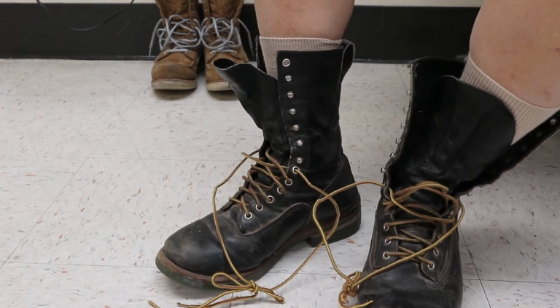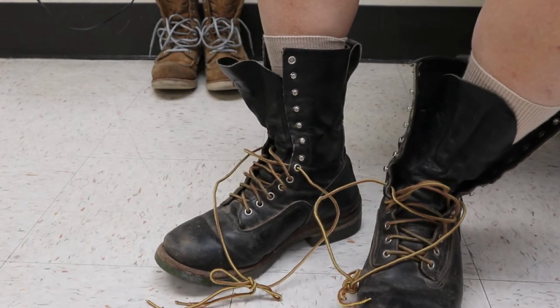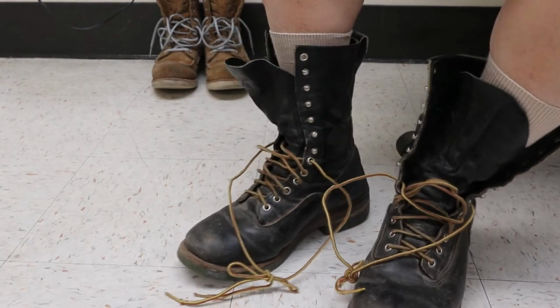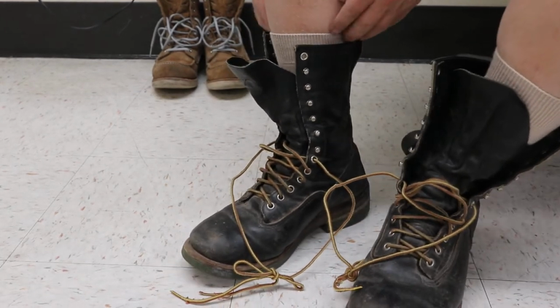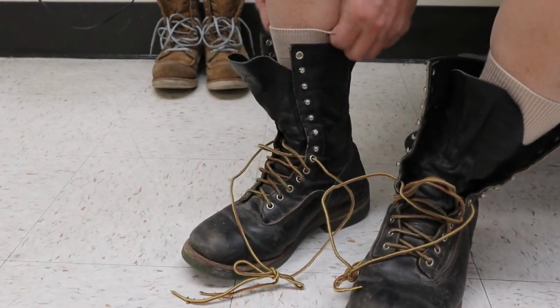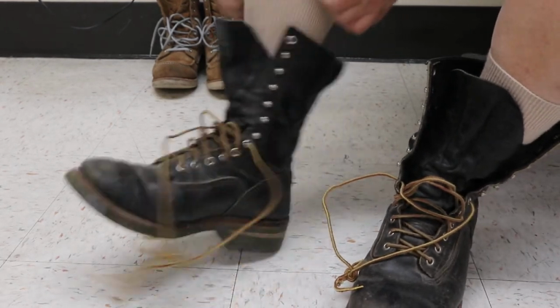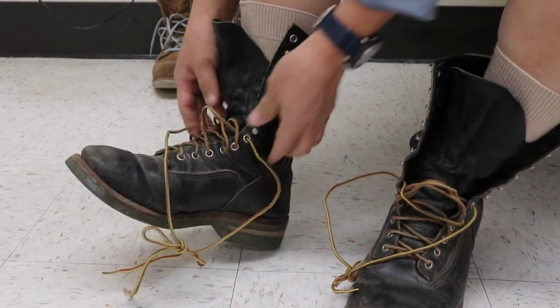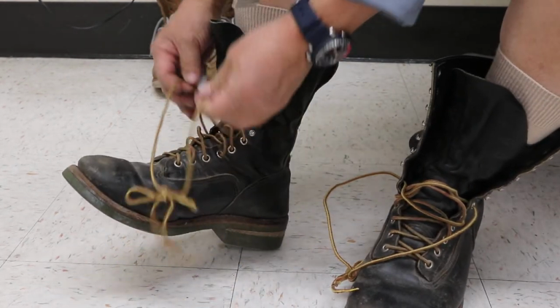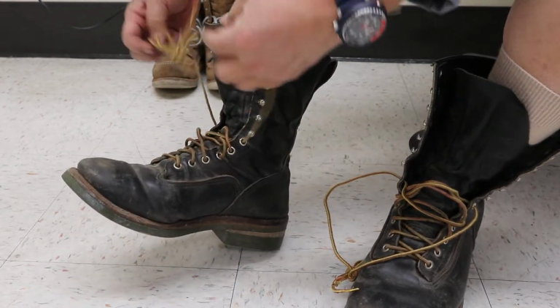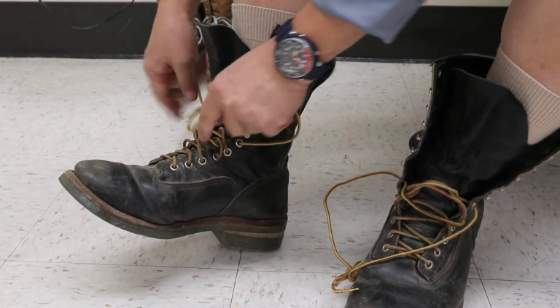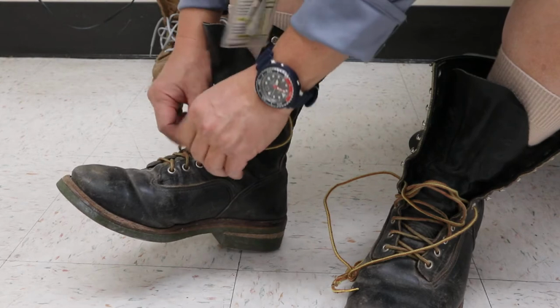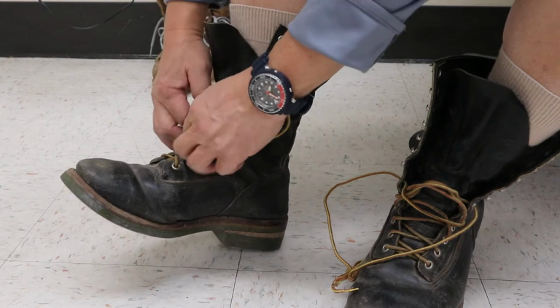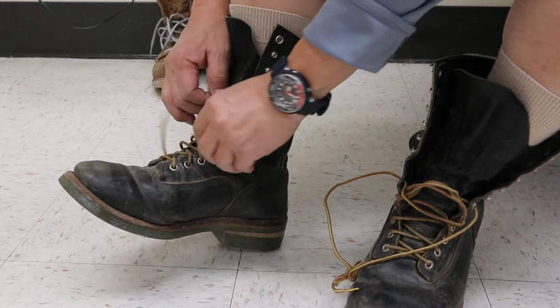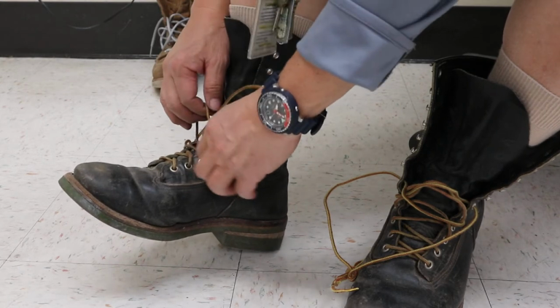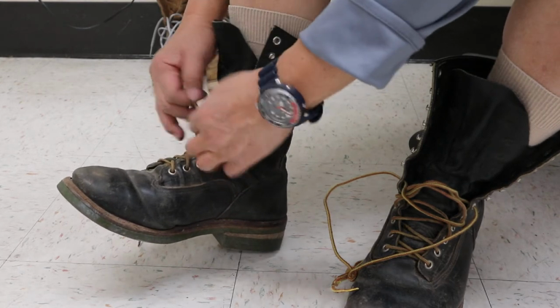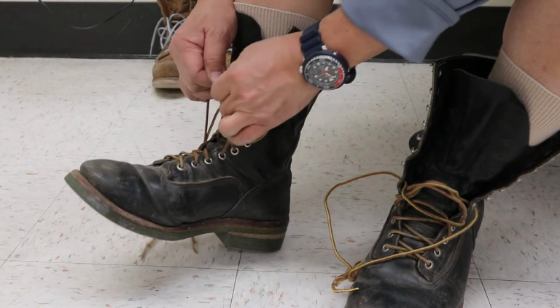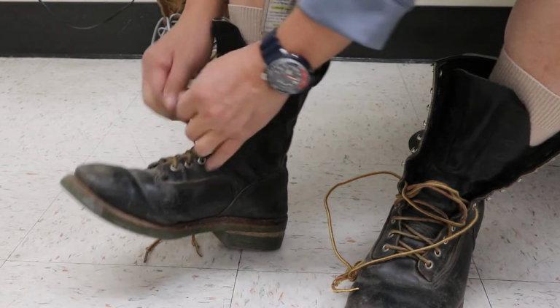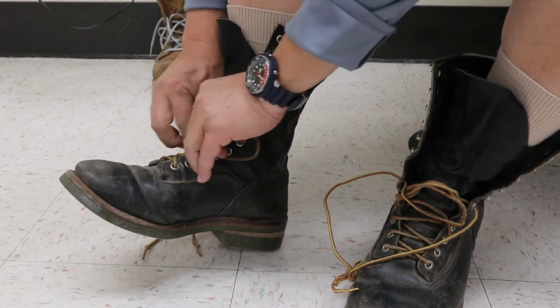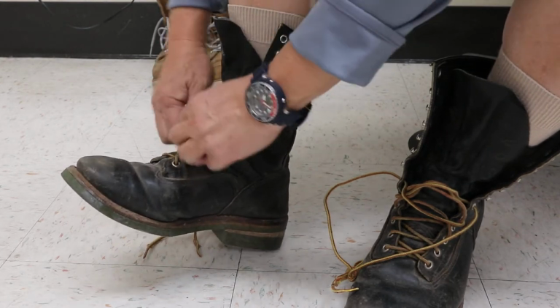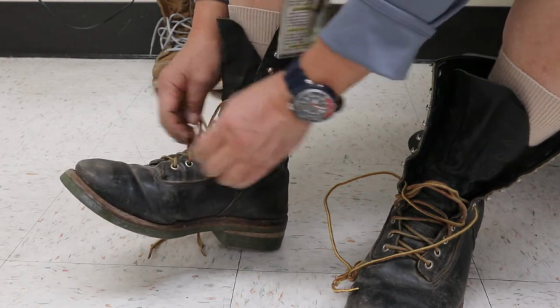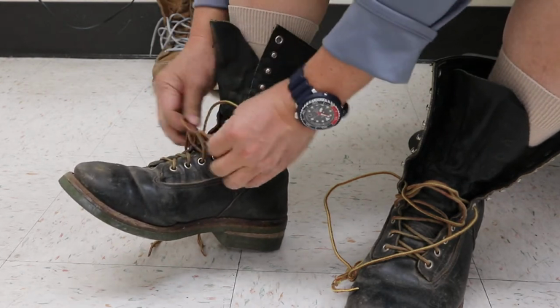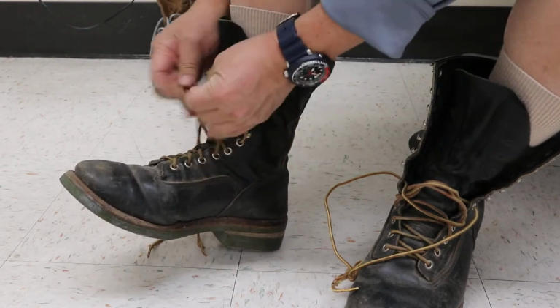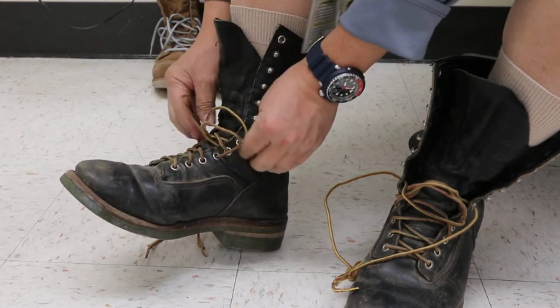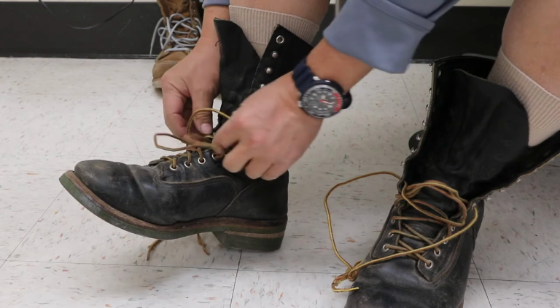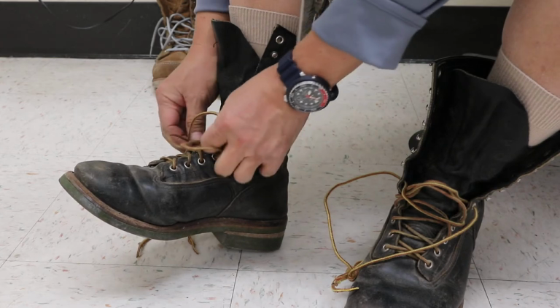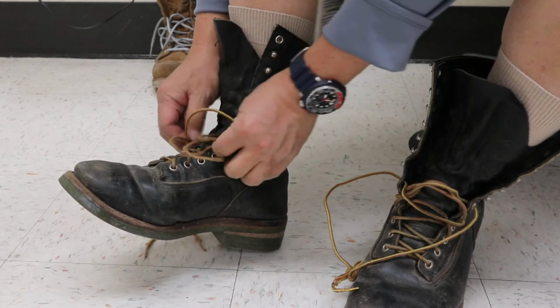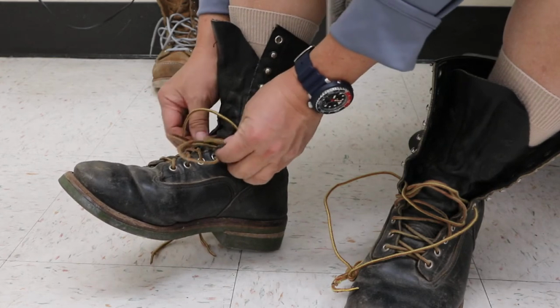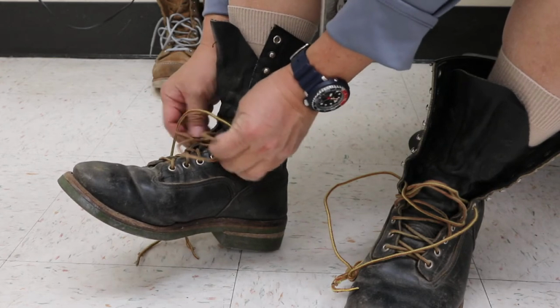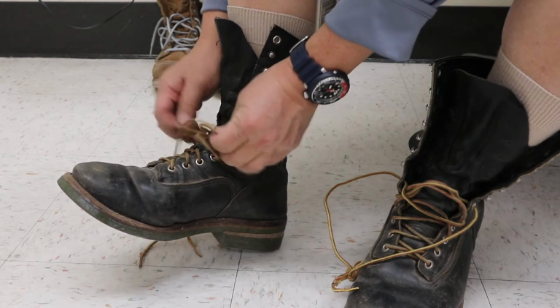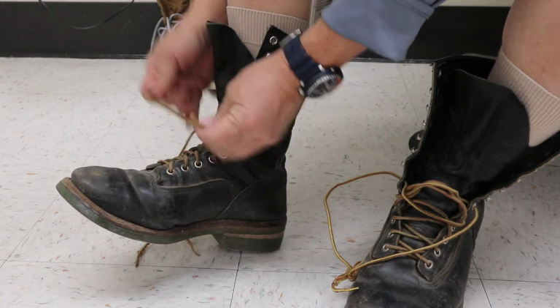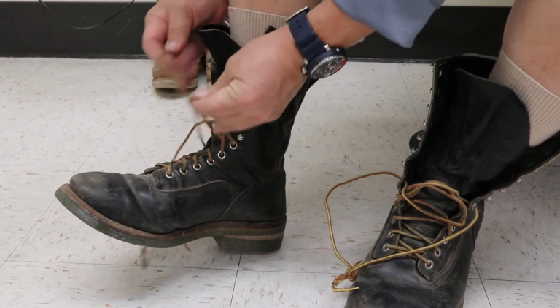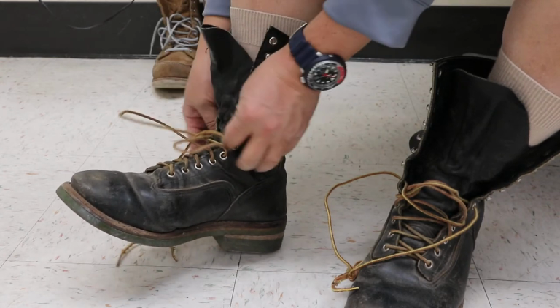Hey Red Wing fans, how's it going? What we have here is the Red Wing 919. The 919 basically is the original Lineman, but it's got some pretty cool features.